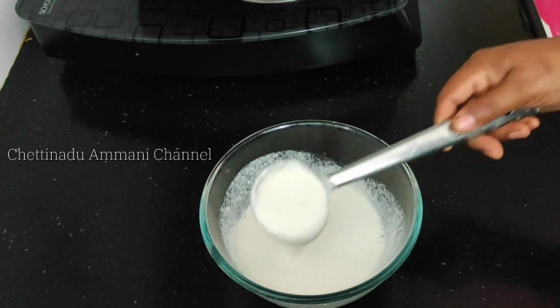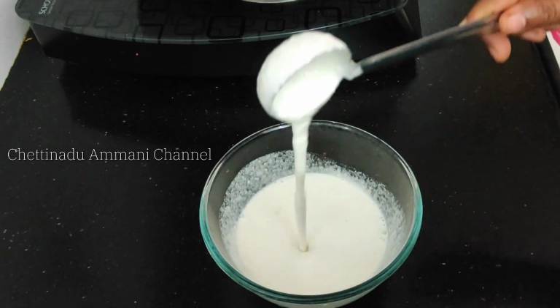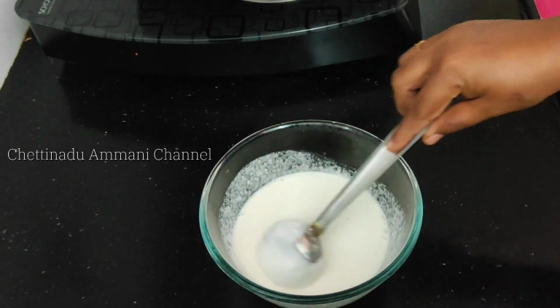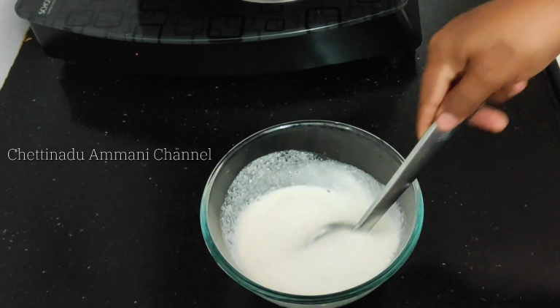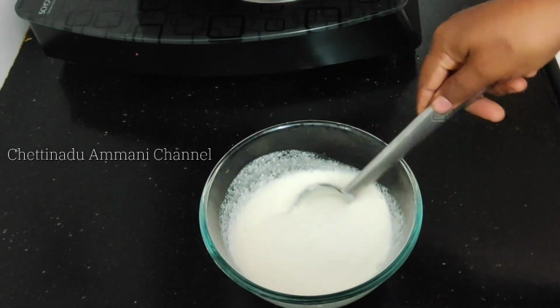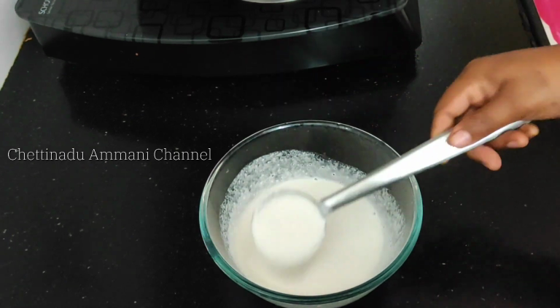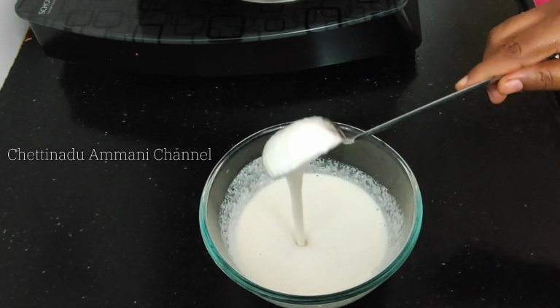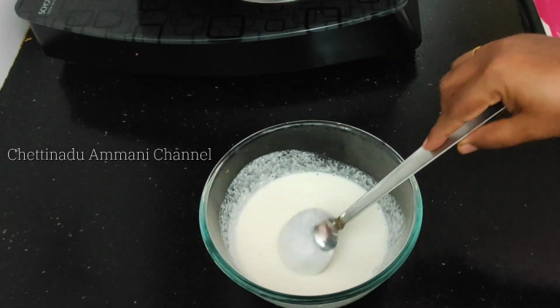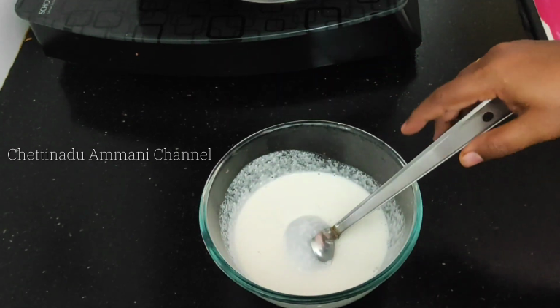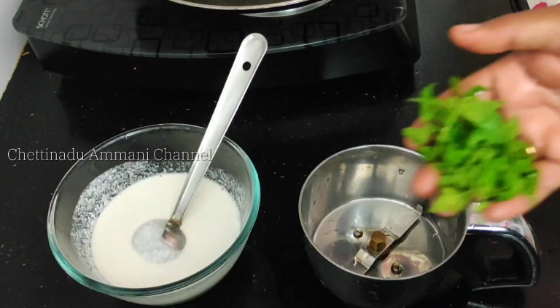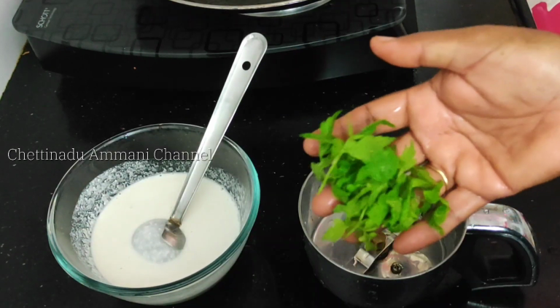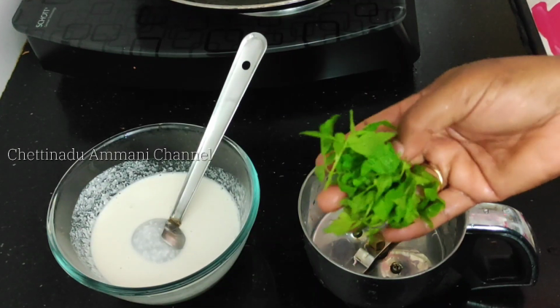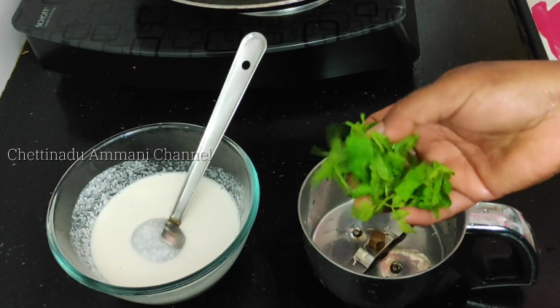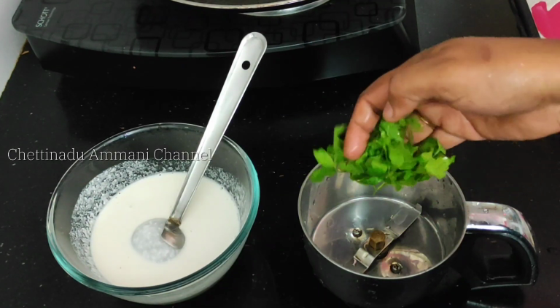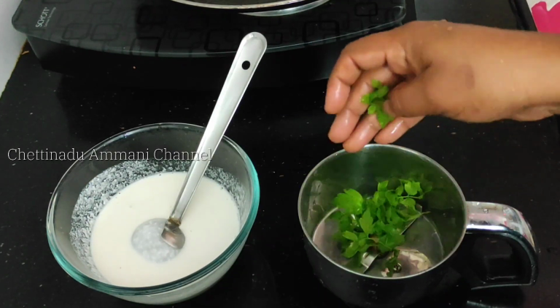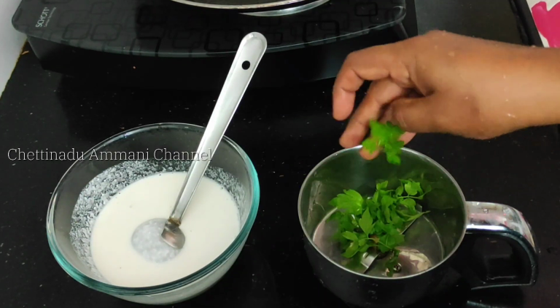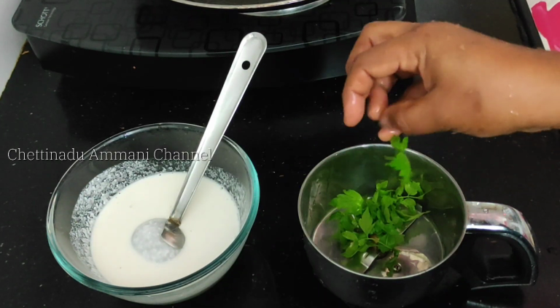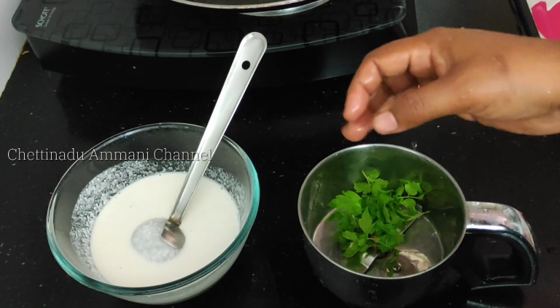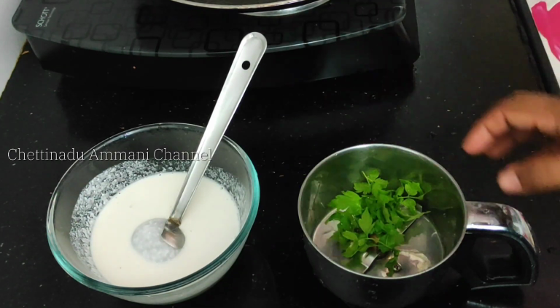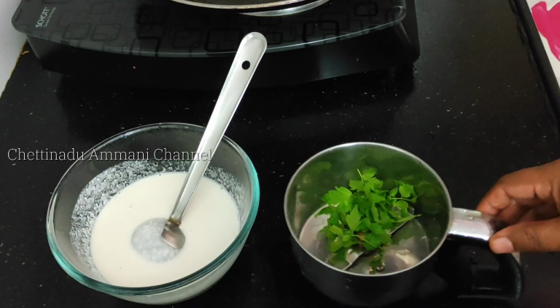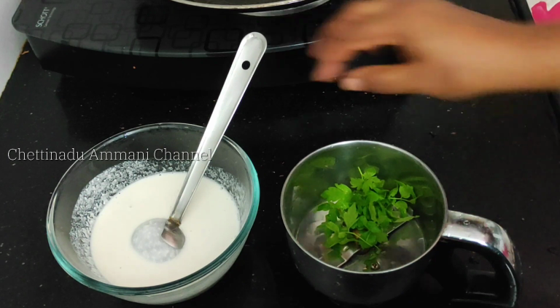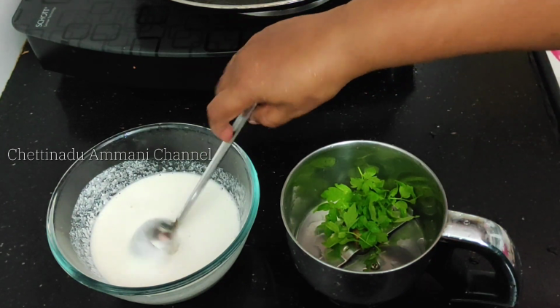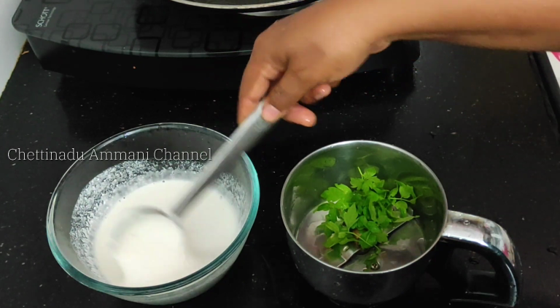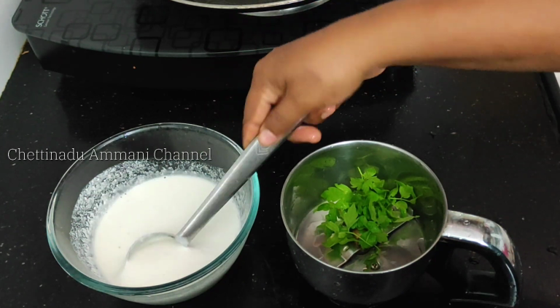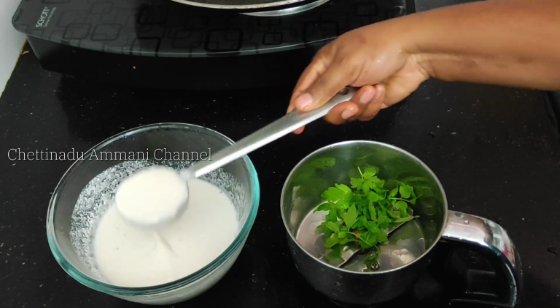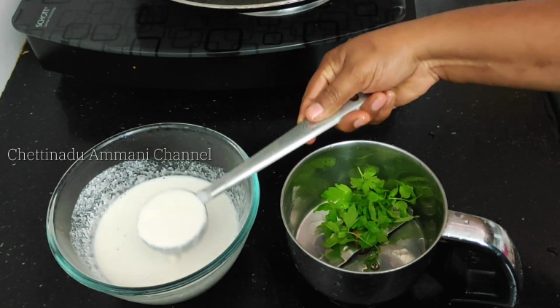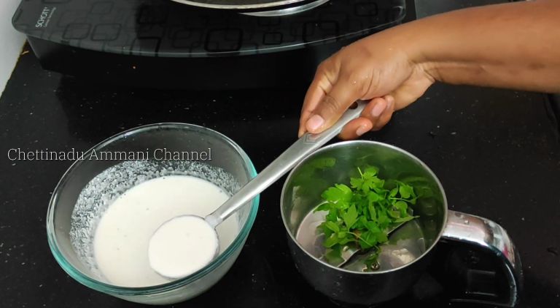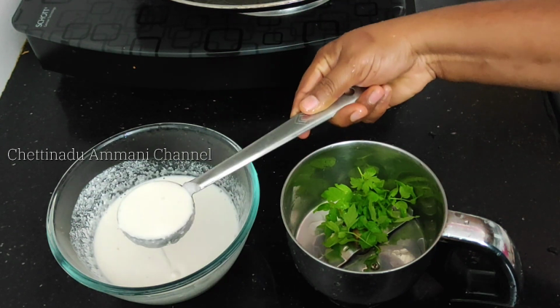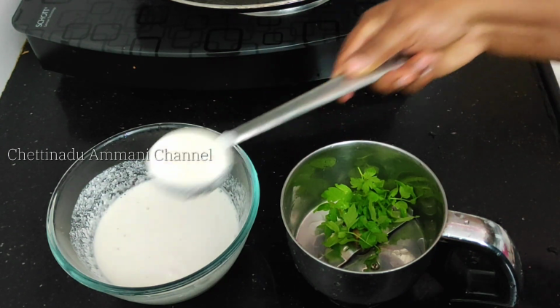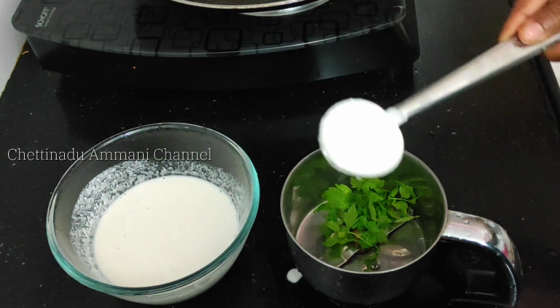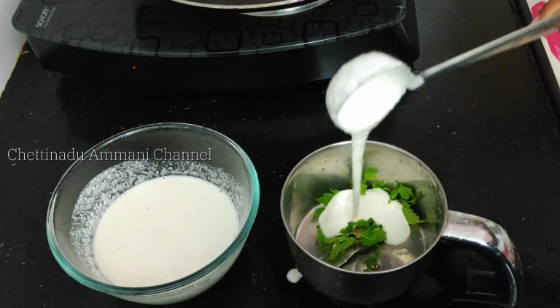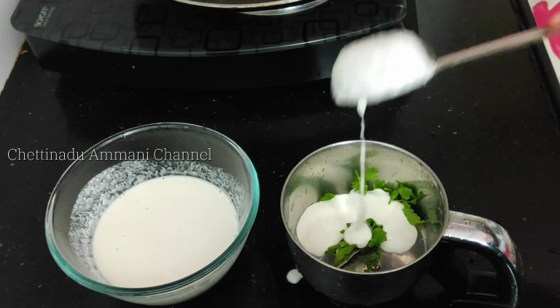This is the same thing — we have a dough. You can add this dough. Now add the dough like this.